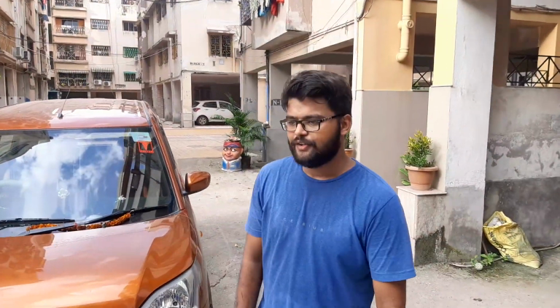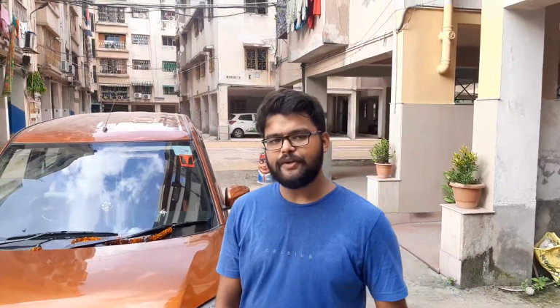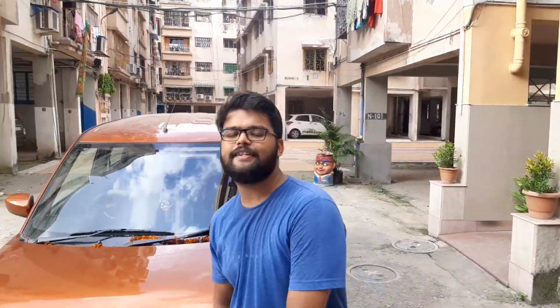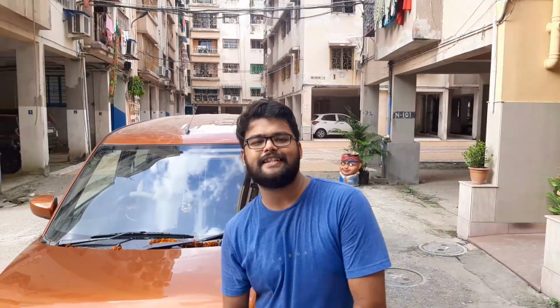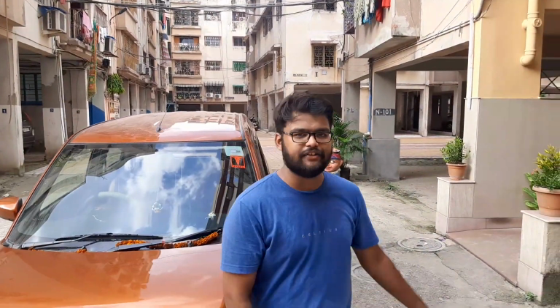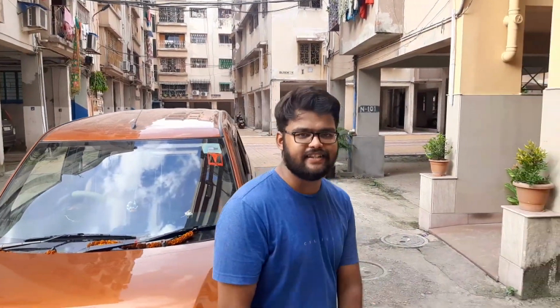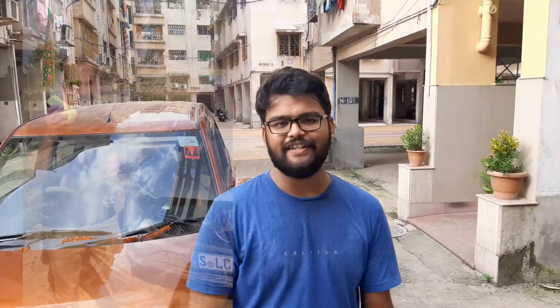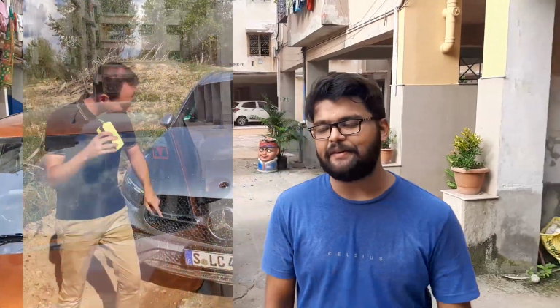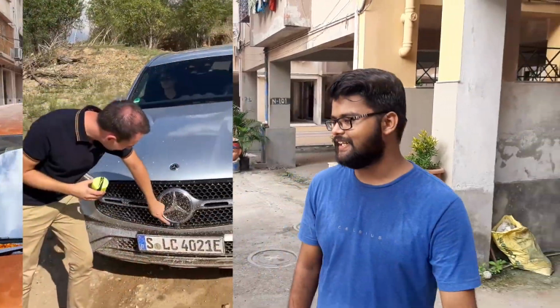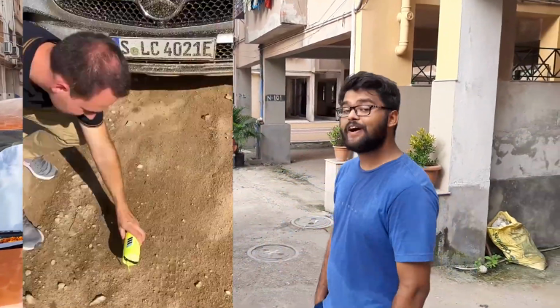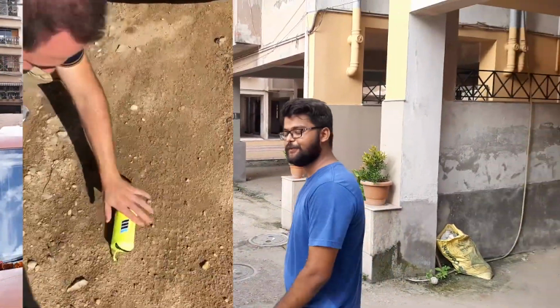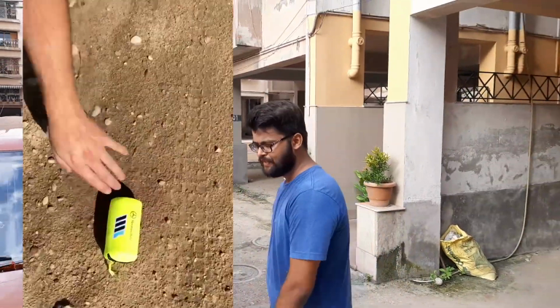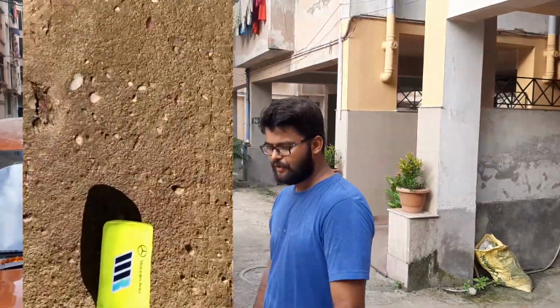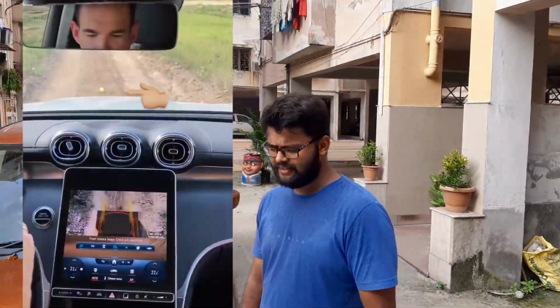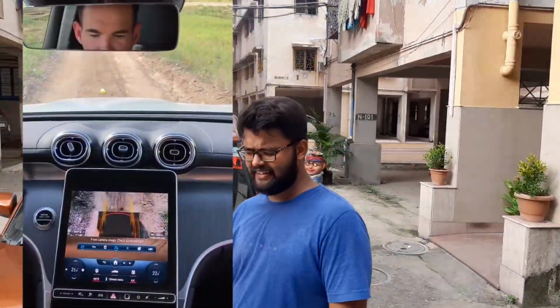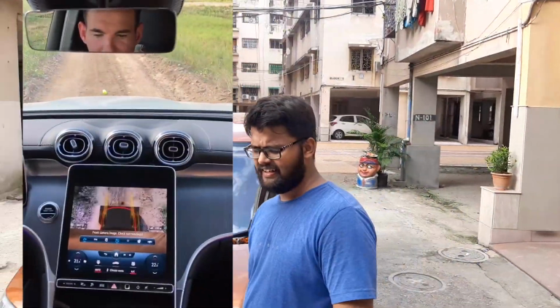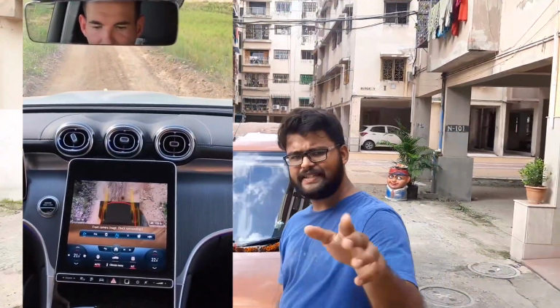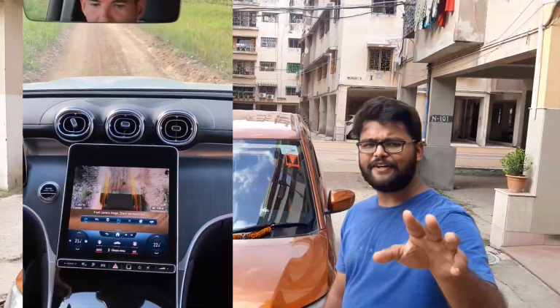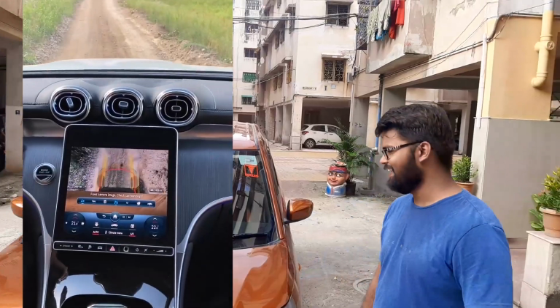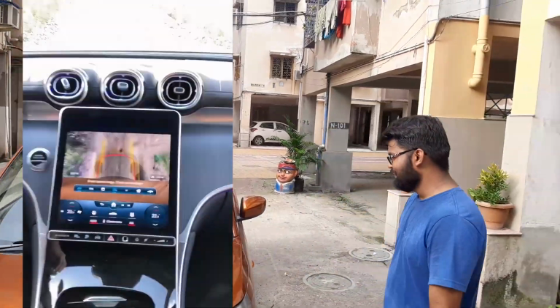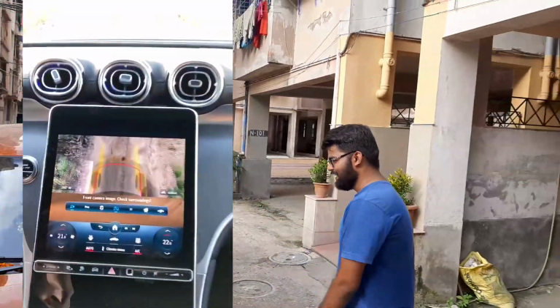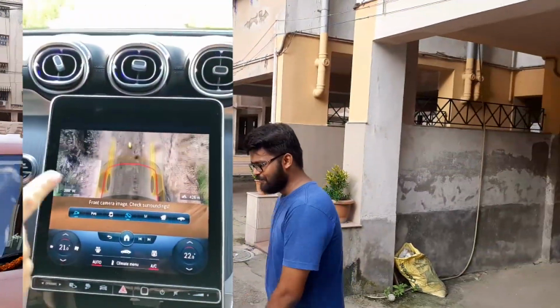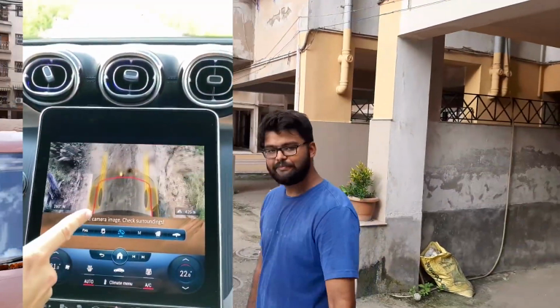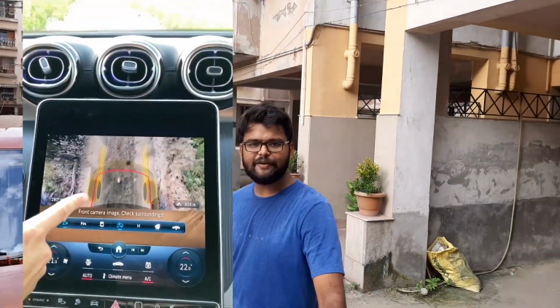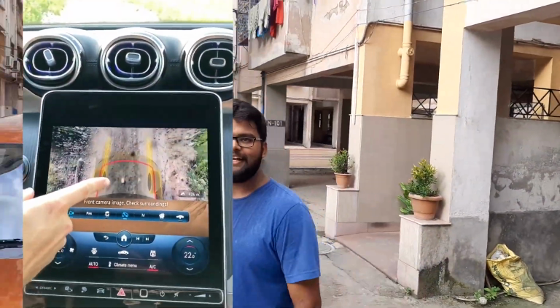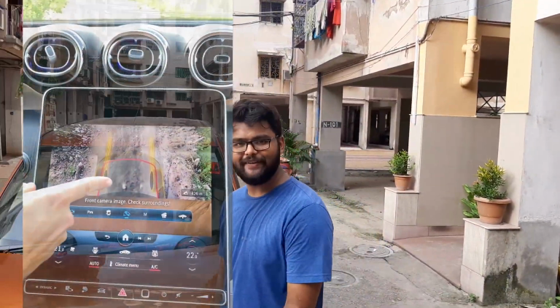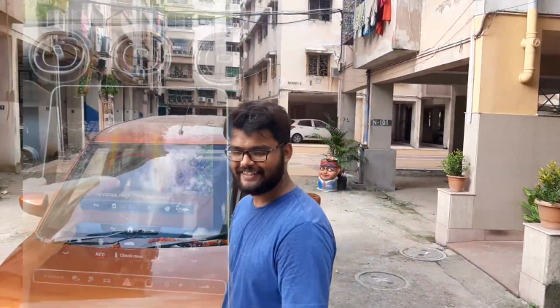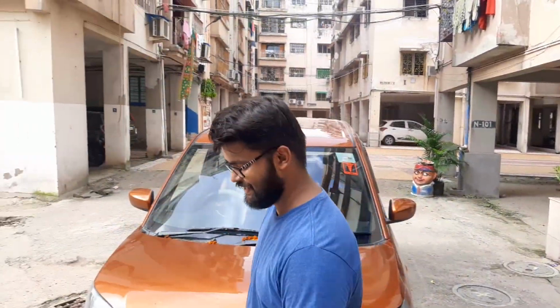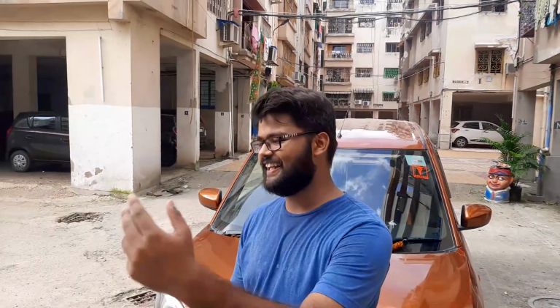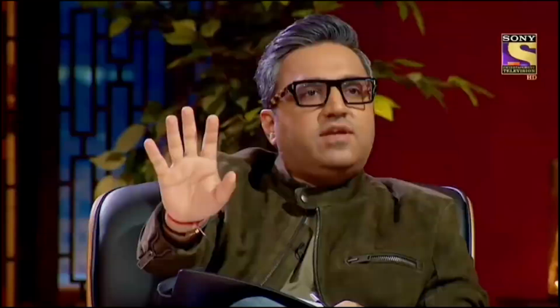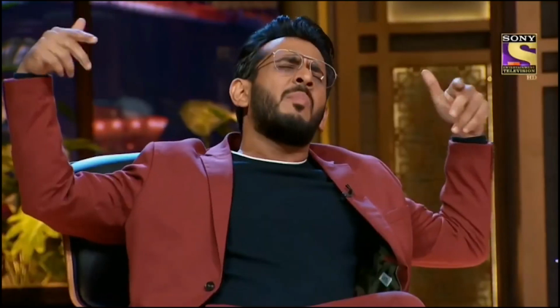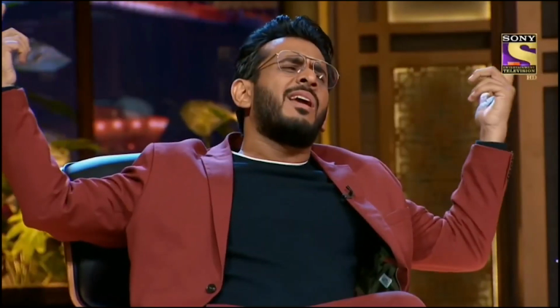So two days back I saw this interesting feature by Mercedes on a viral video called the transparent bonnet. We saw it and thought, yaar hum bhi kar sakte hain, hum bhi bana lenge — we can build this too.